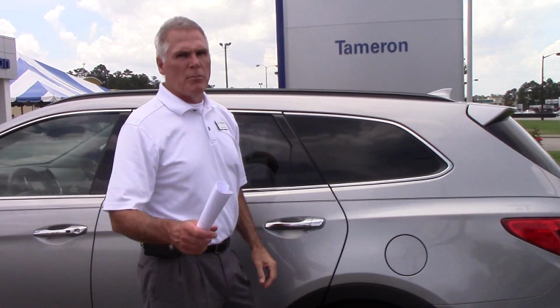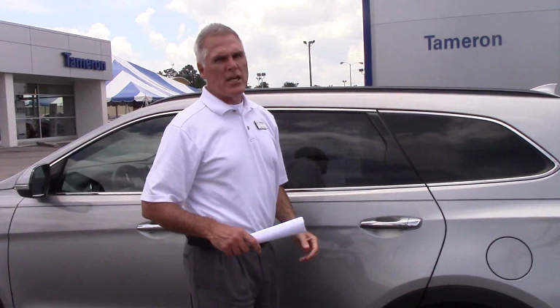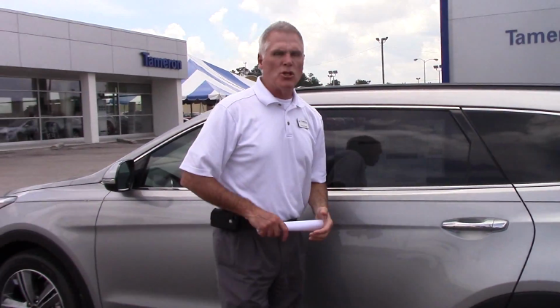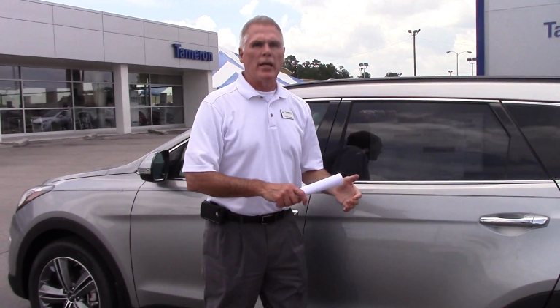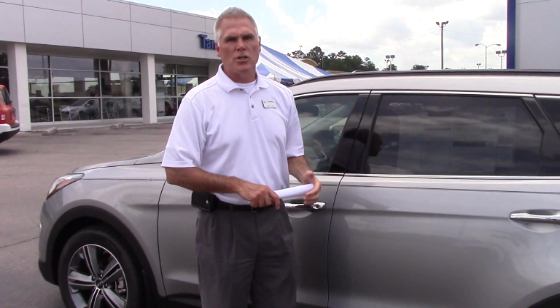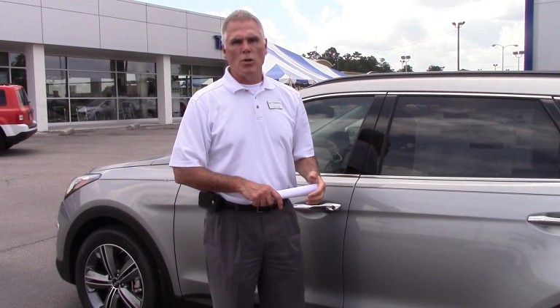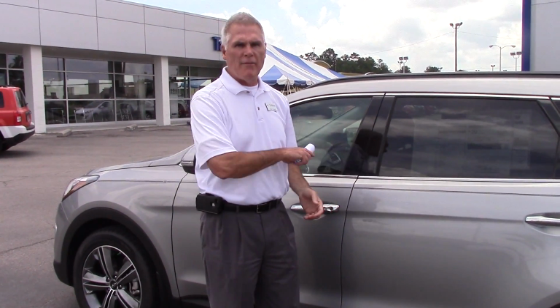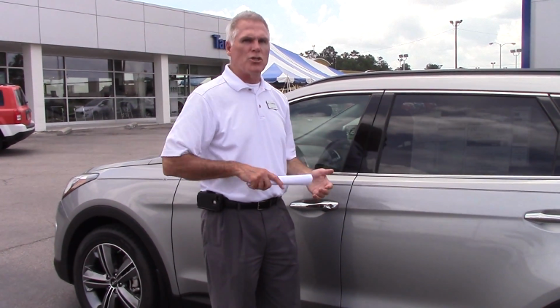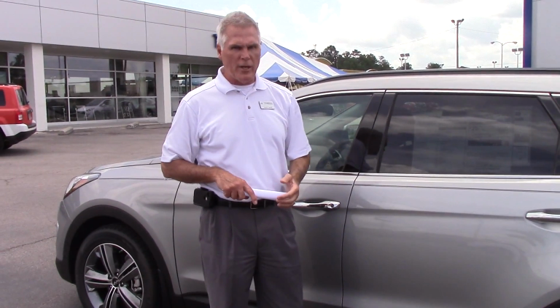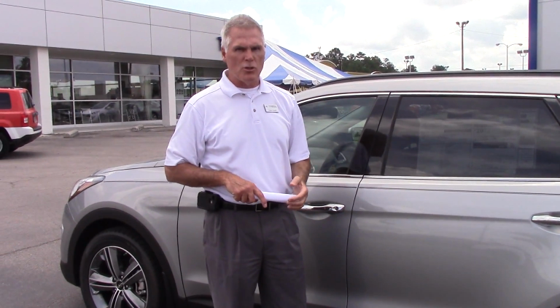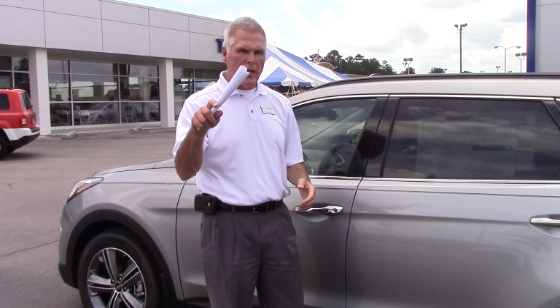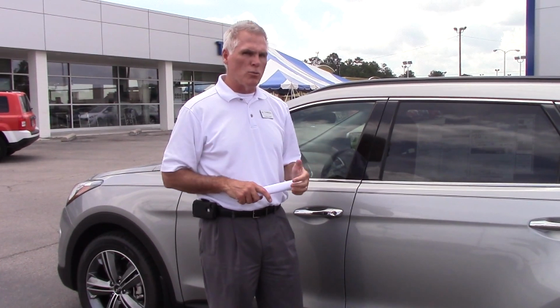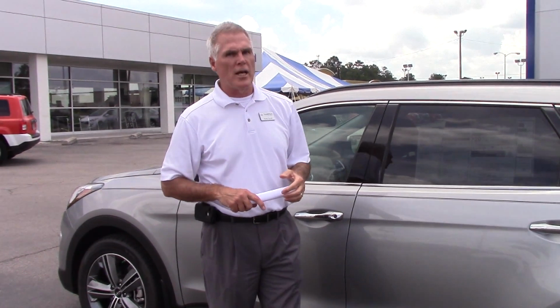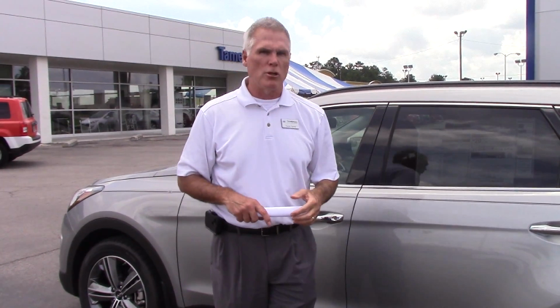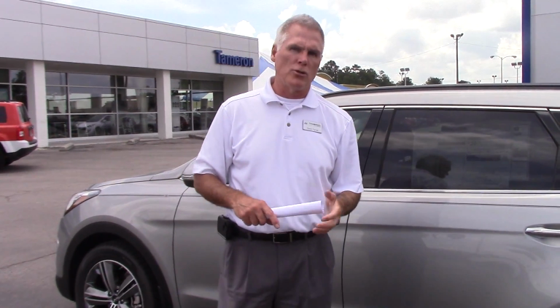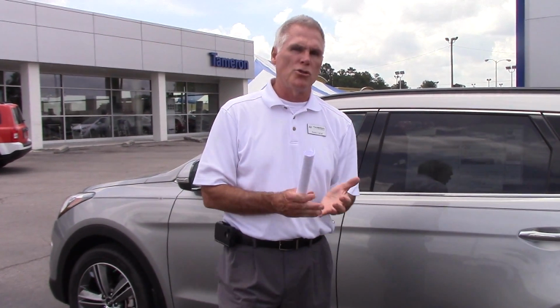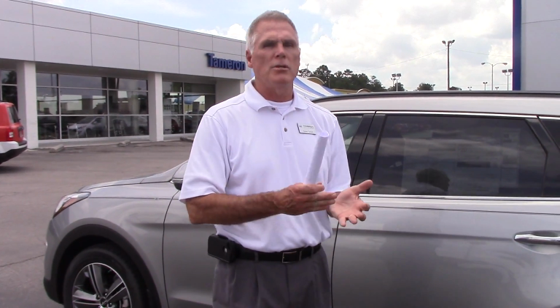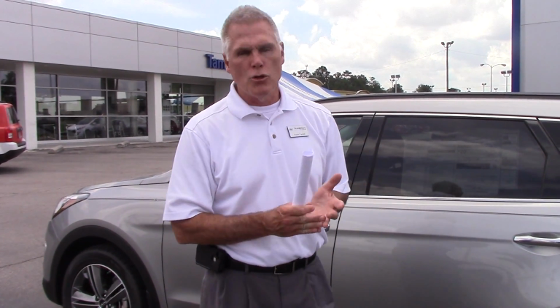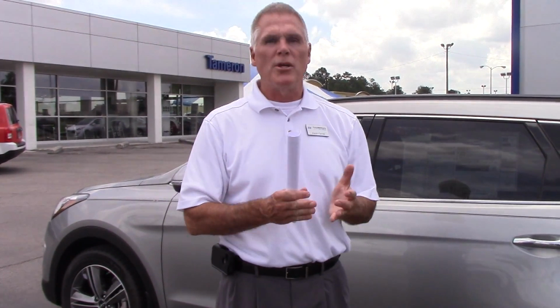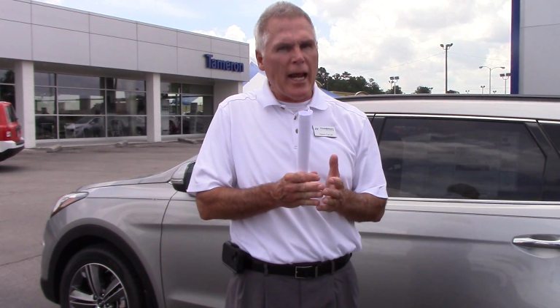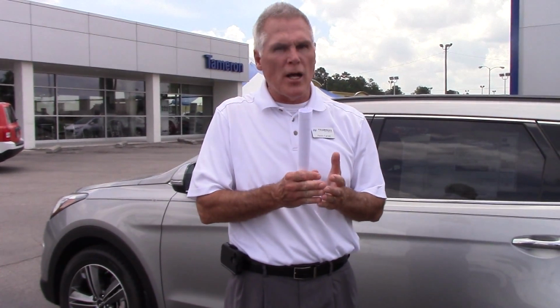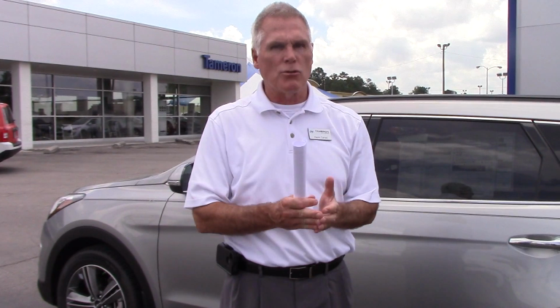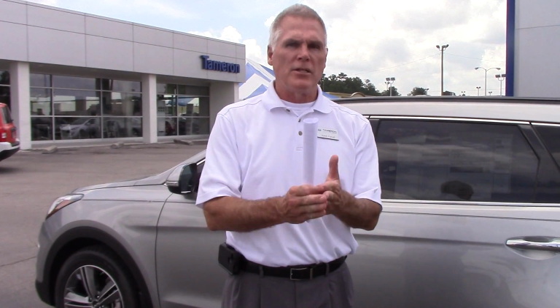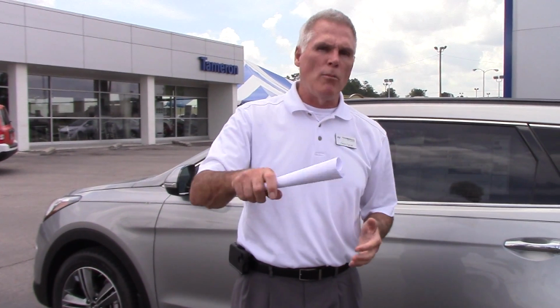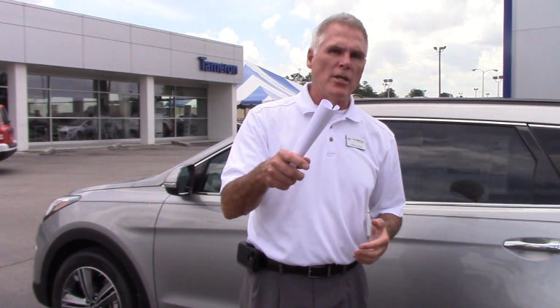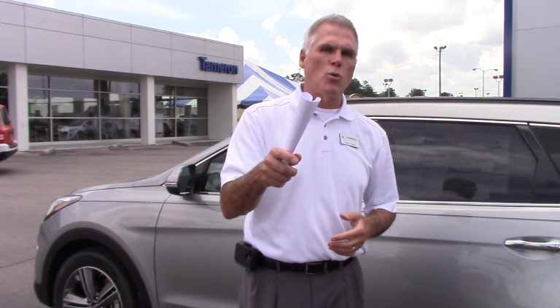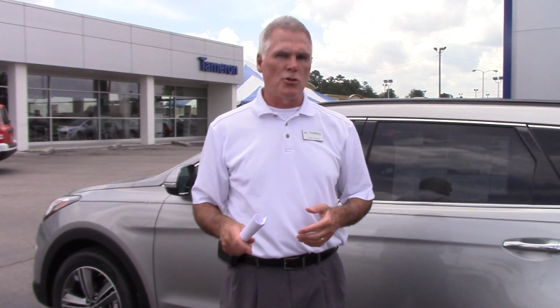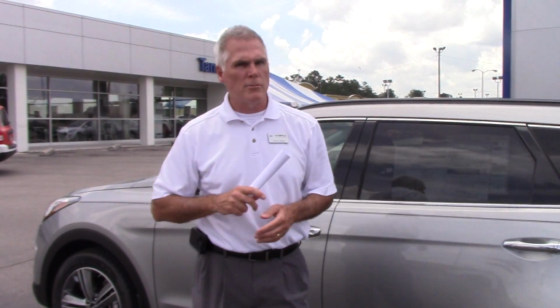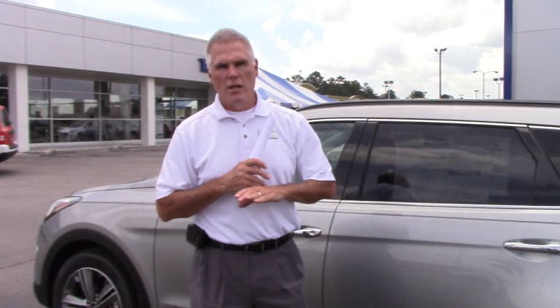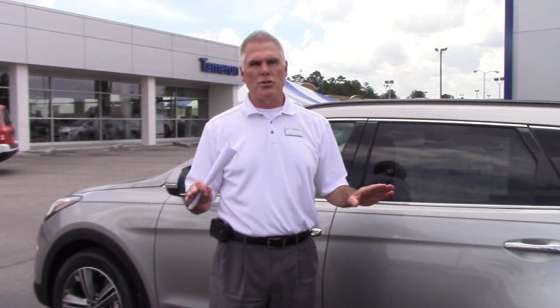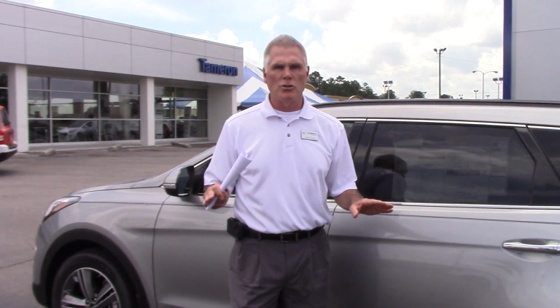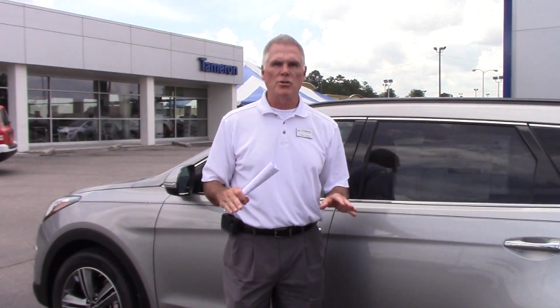But the best thing about this car is the warranty. Five years, sixty thousand miles on all the mechanics of the car. Ten years, one hundred thousand miles on your powertrain, which is your engine, your transmission, and your drive axles. Hyundai will double that to twenty years, two hundred thousand miles — no additional cost to you whatsoever.